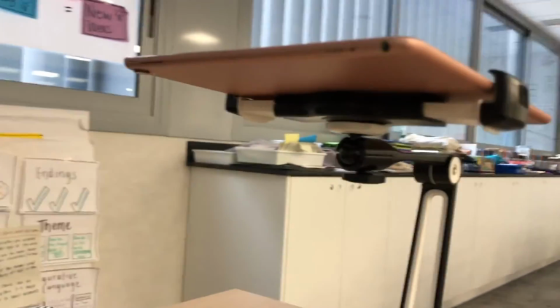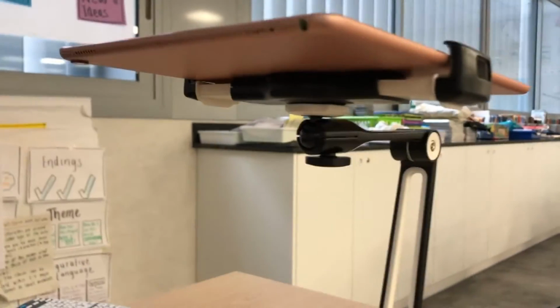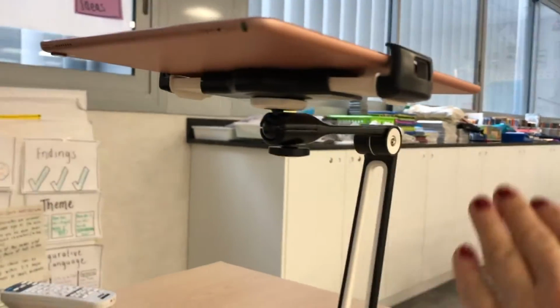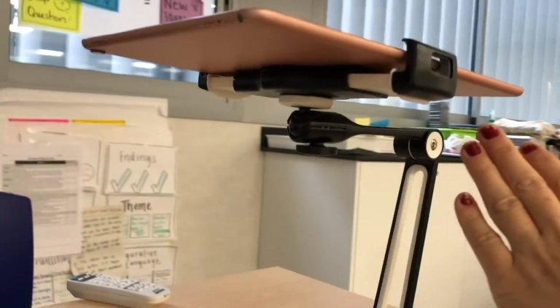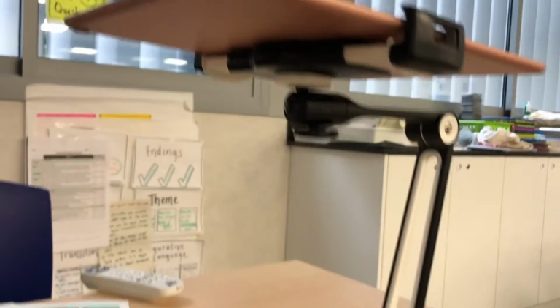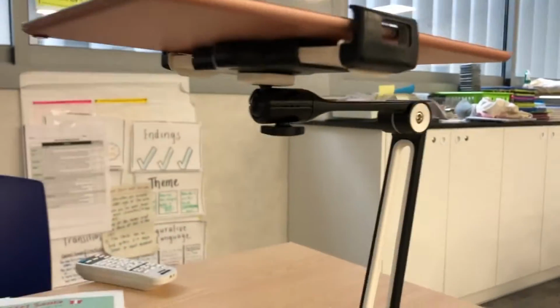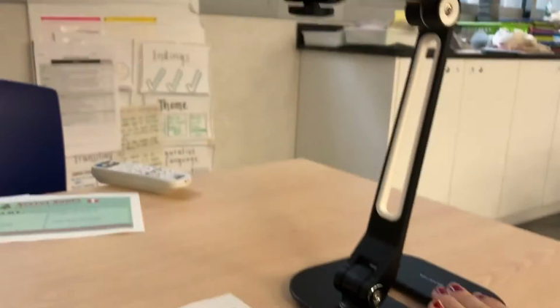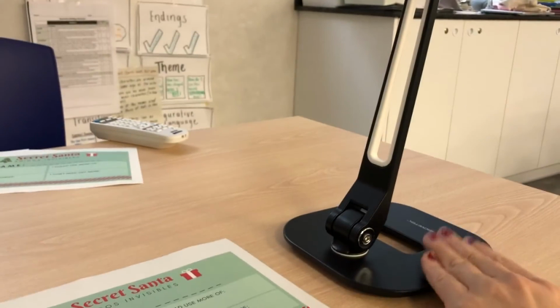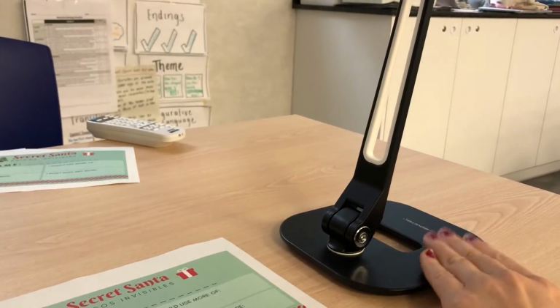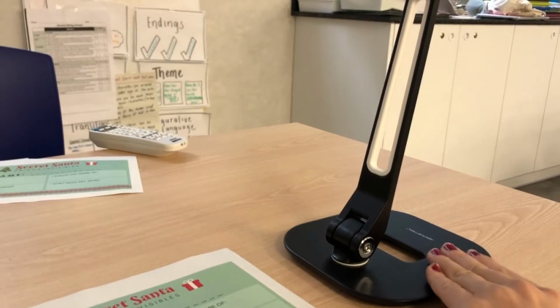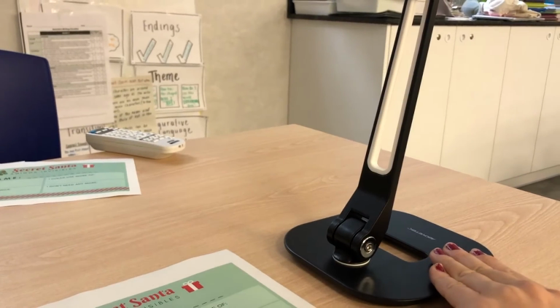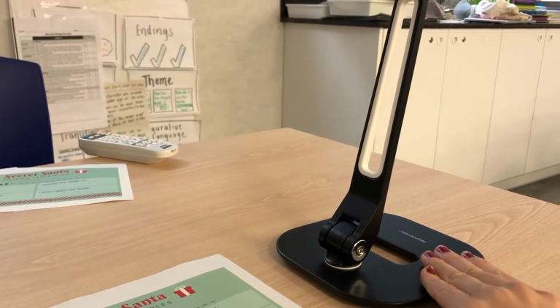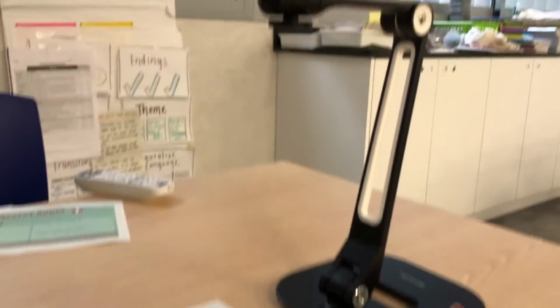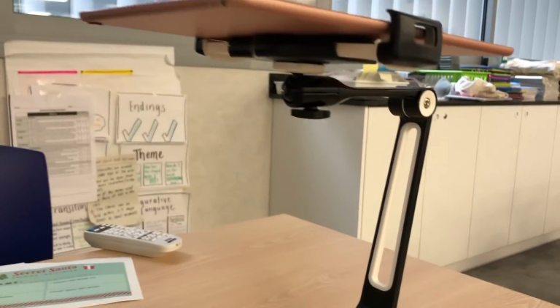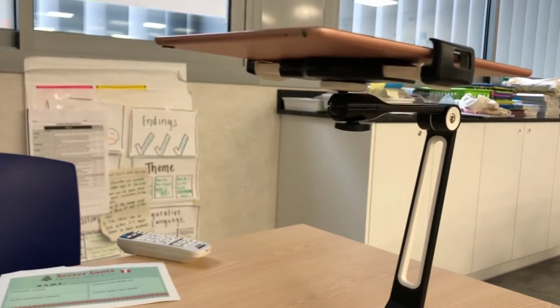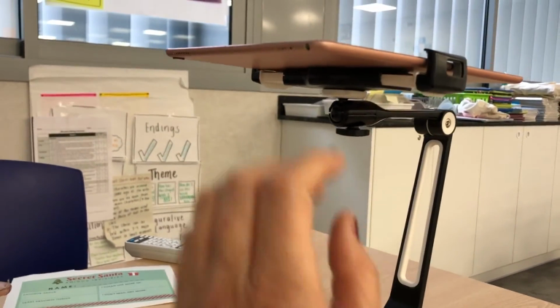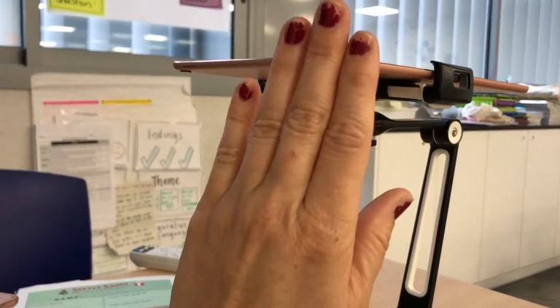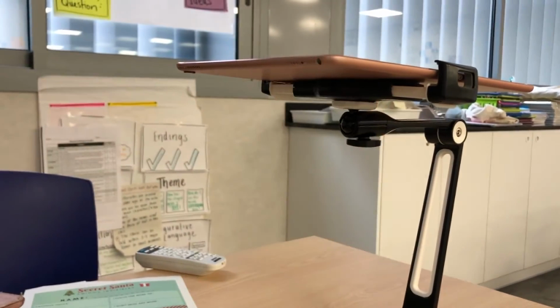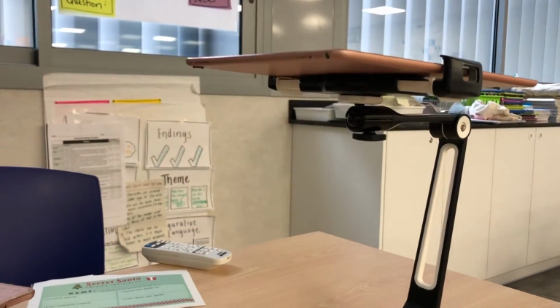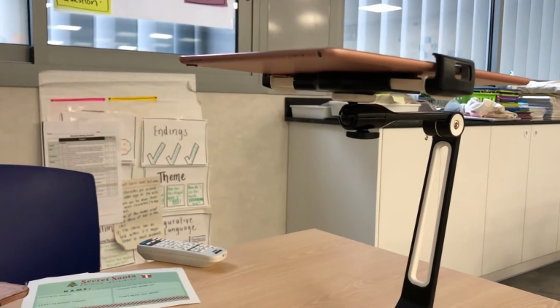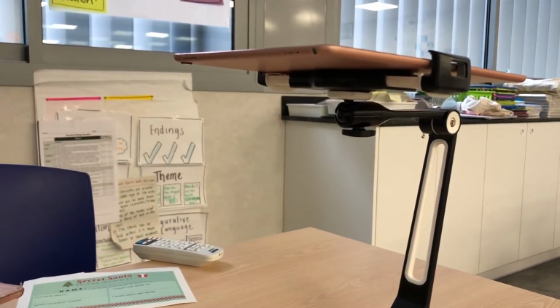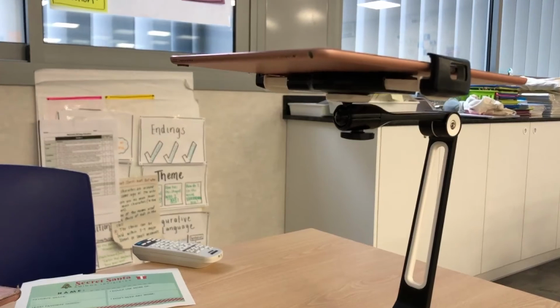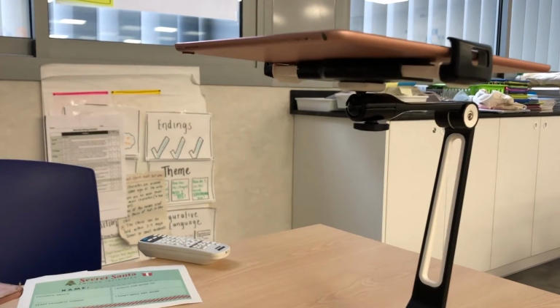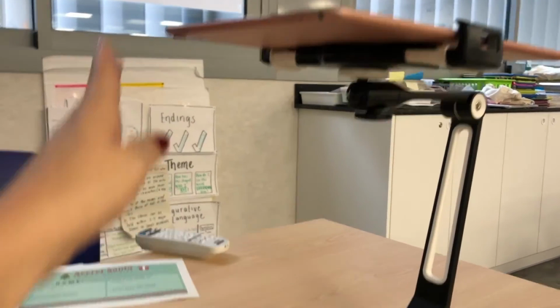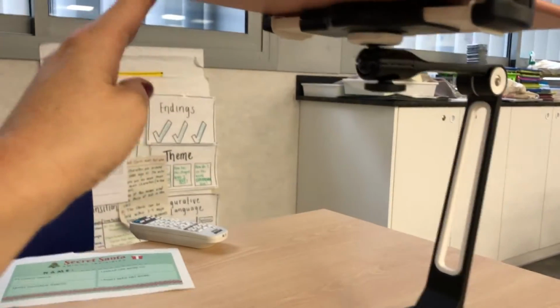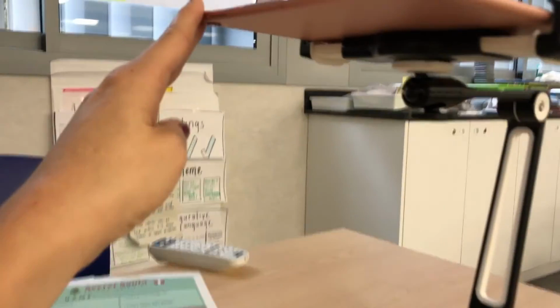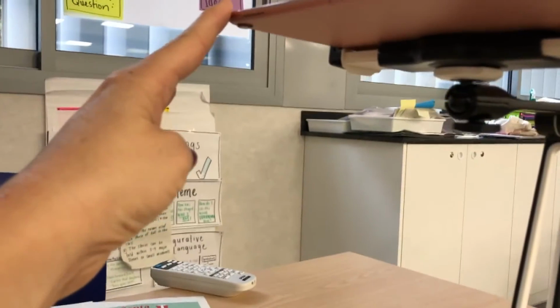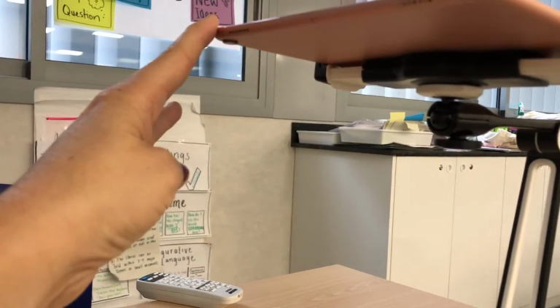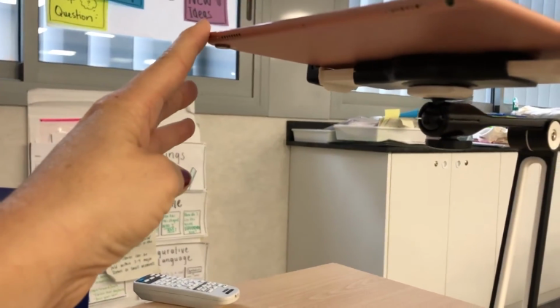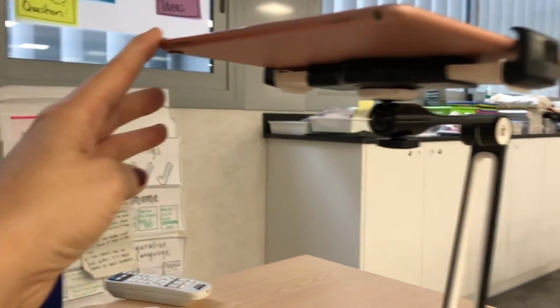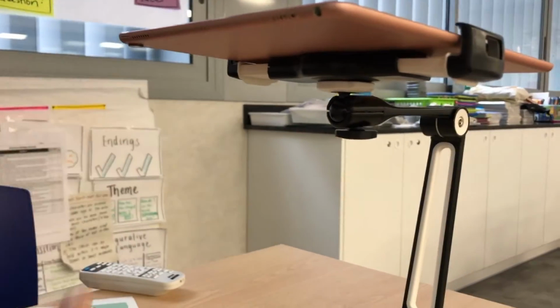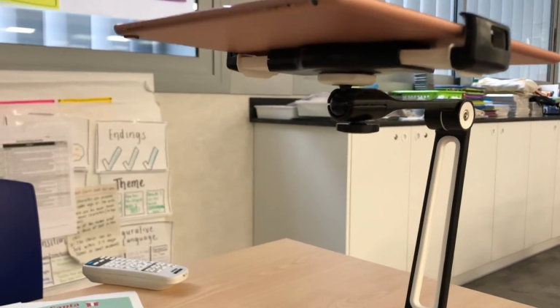If you have the camera on this side of the iPad it's going to project what's on this side of the iPad stand — that's not ideal. And if you have it here it's going to project what's more on the bottom. So I like to think of the camera hole being on the top left-hand side.